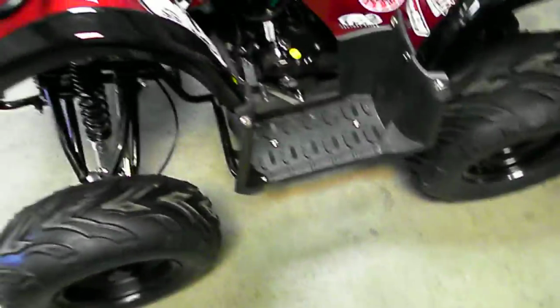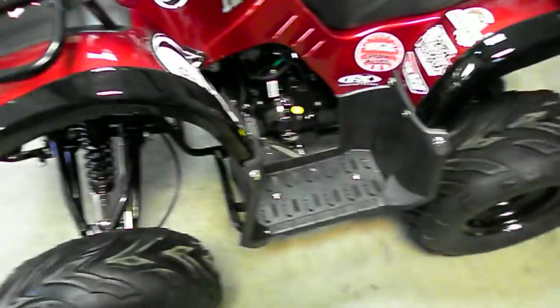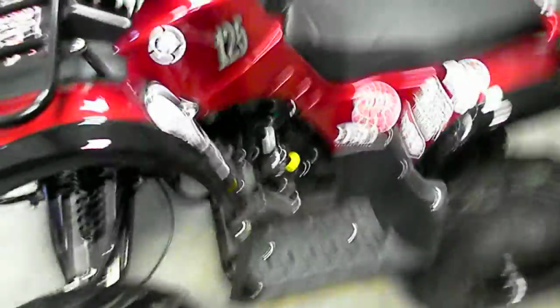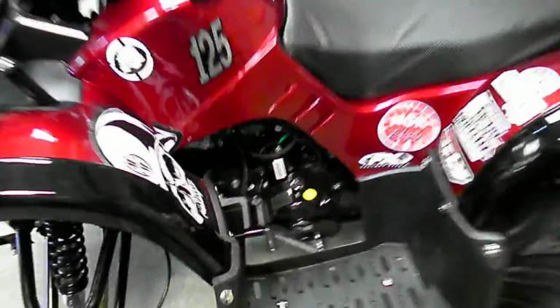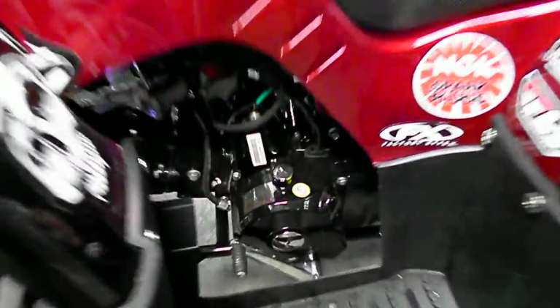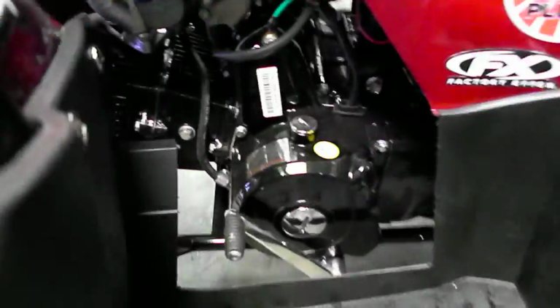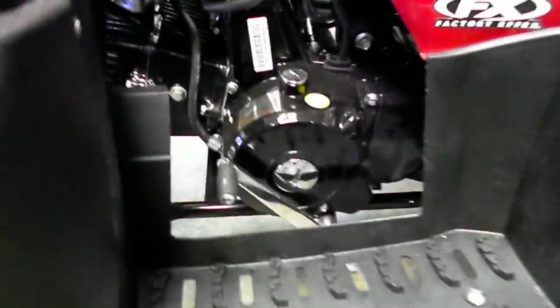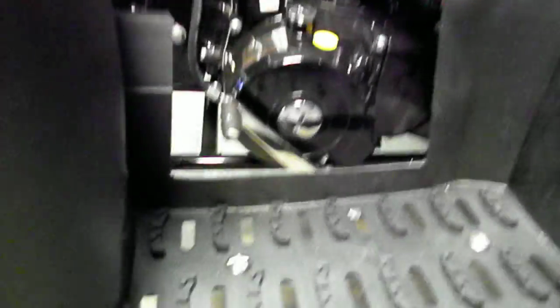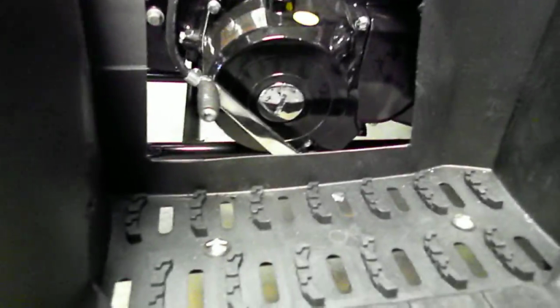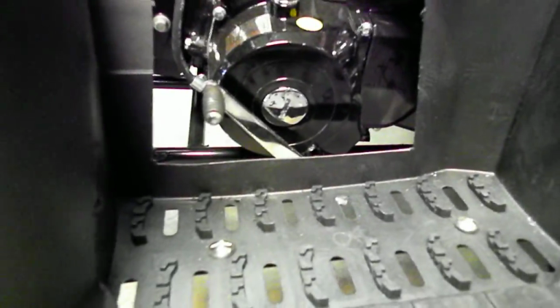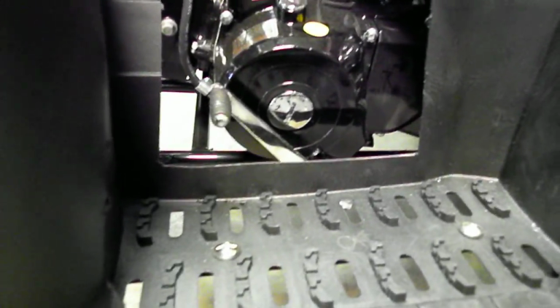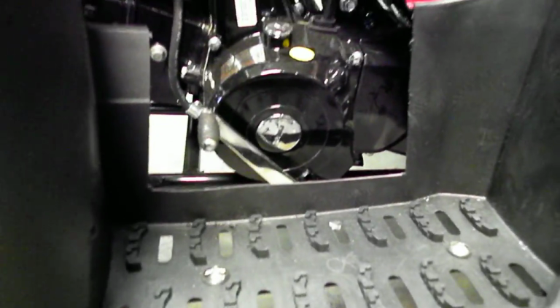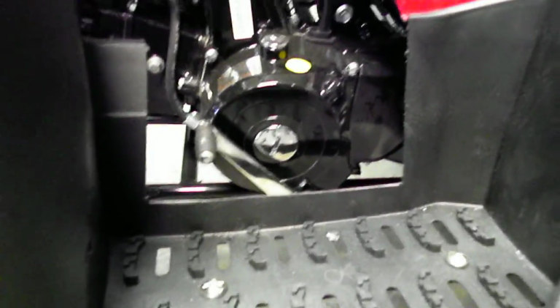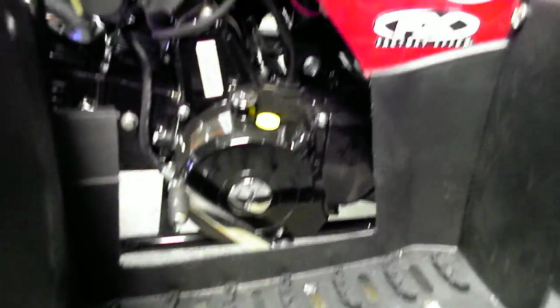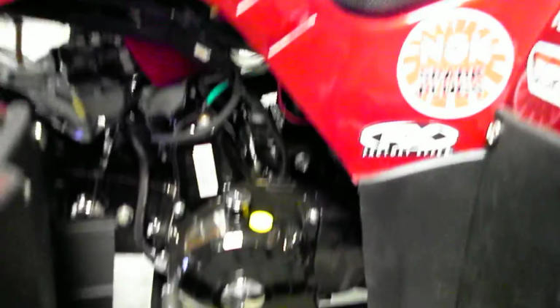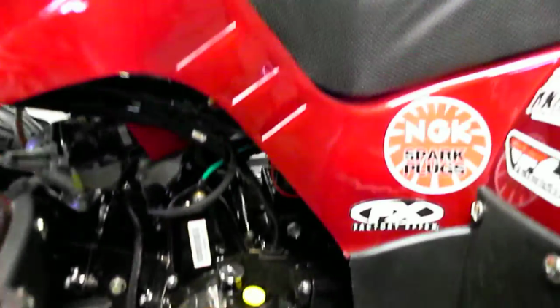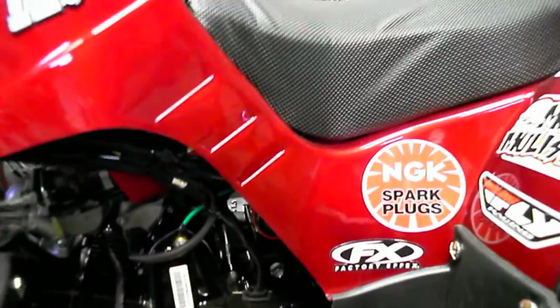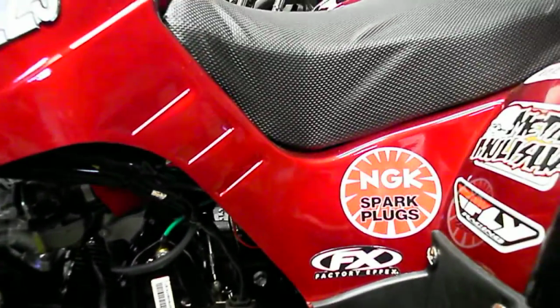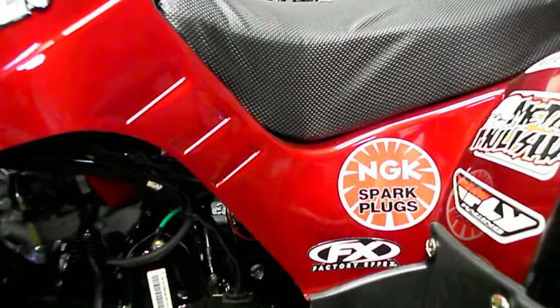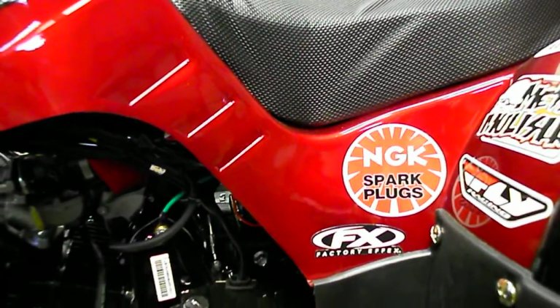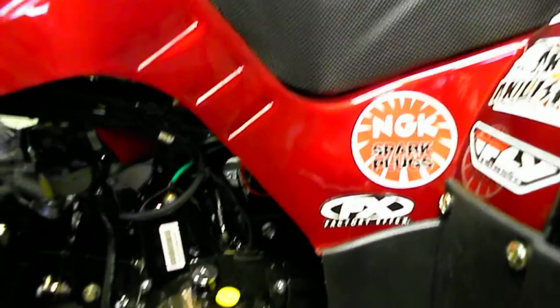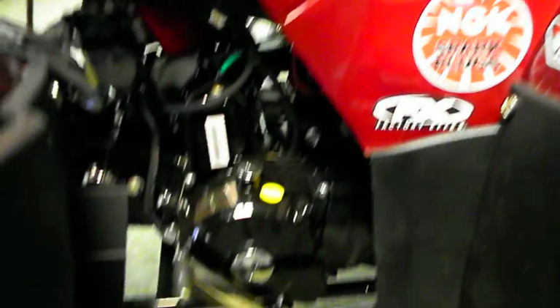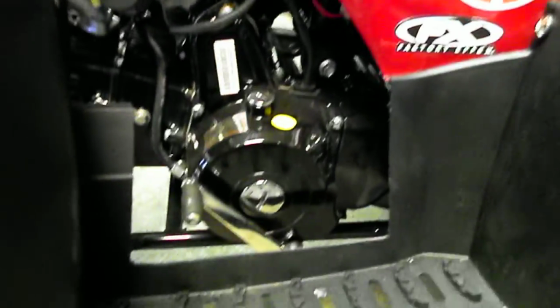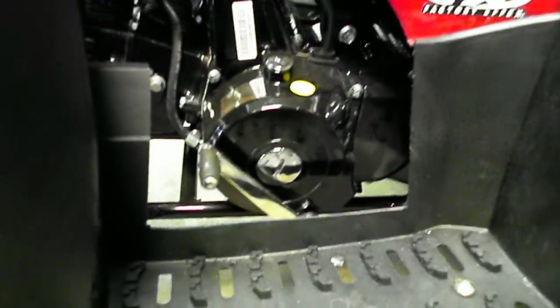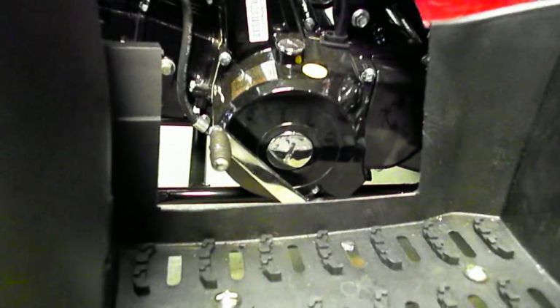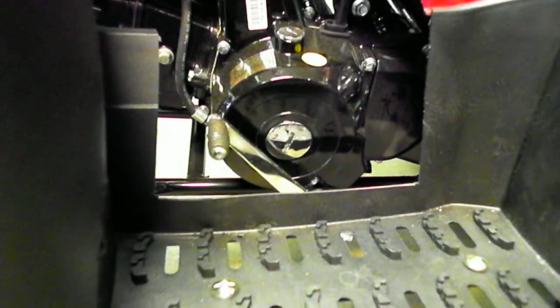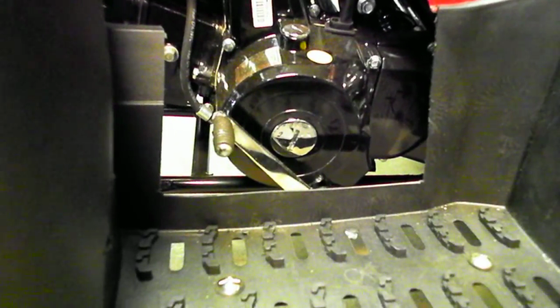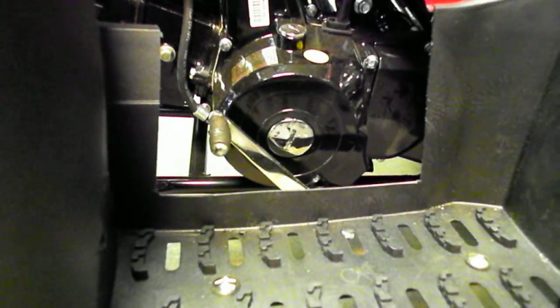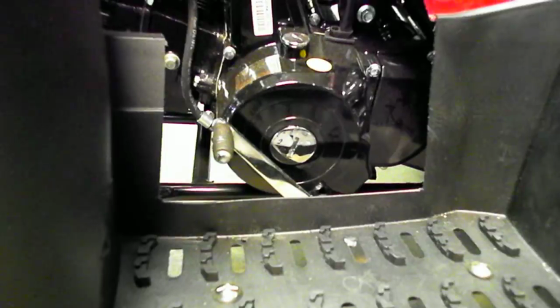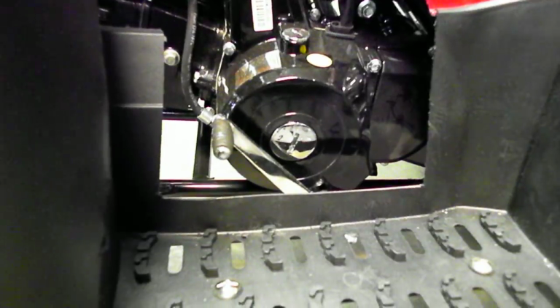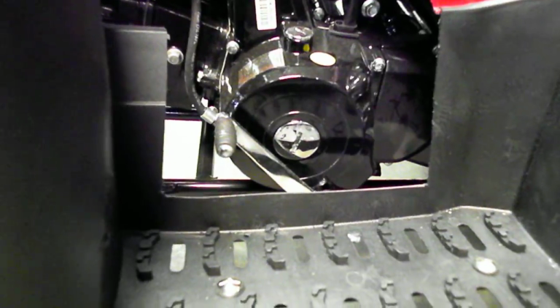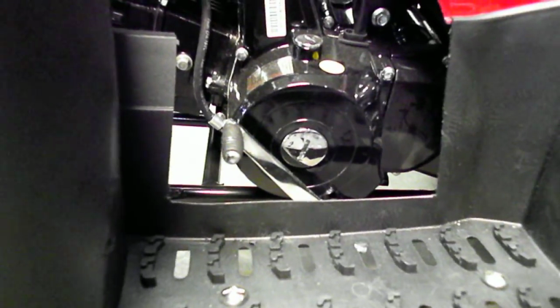I've also switched the hand shifter to a foot shifter. The hand shifter usually comes all the way up to the seat and almost gets in the way, so the foot shifter is a lot easier and more out of the way.